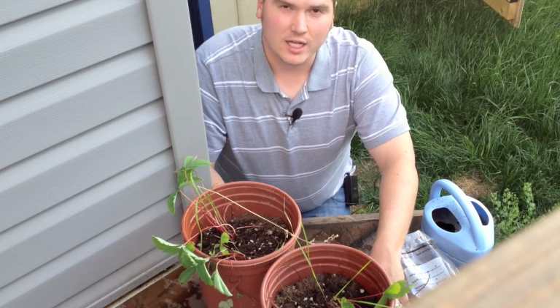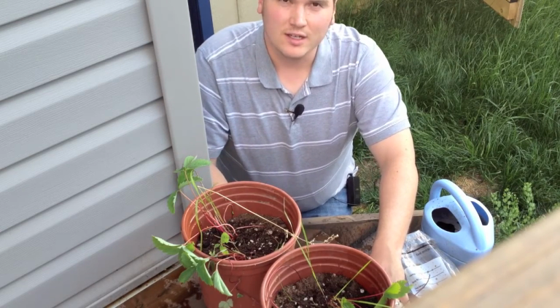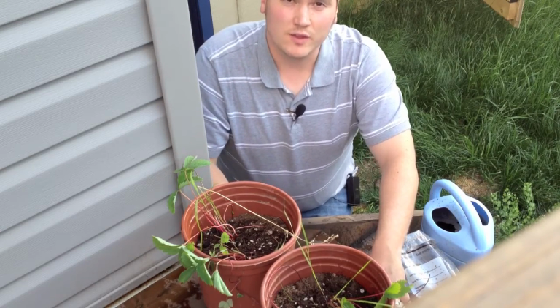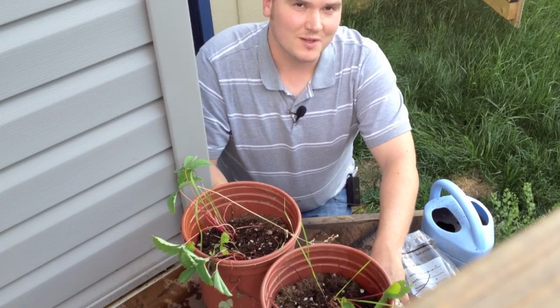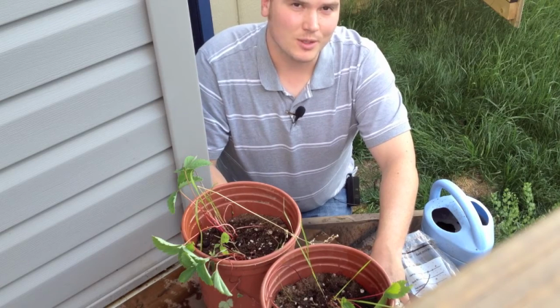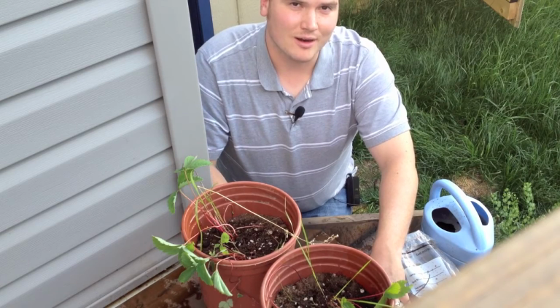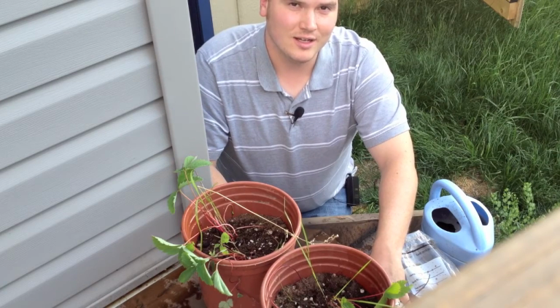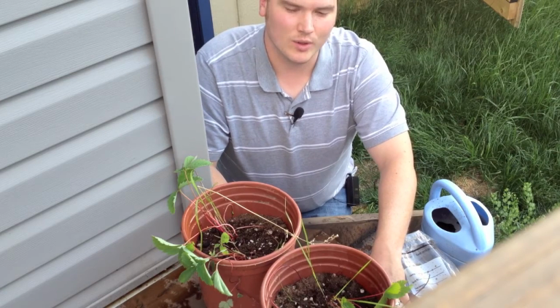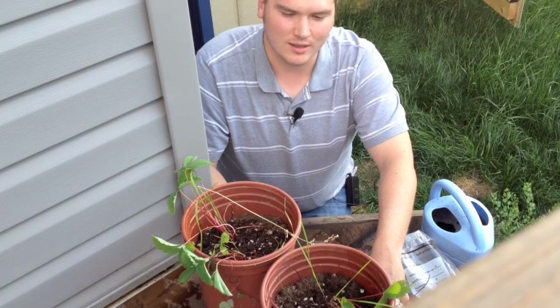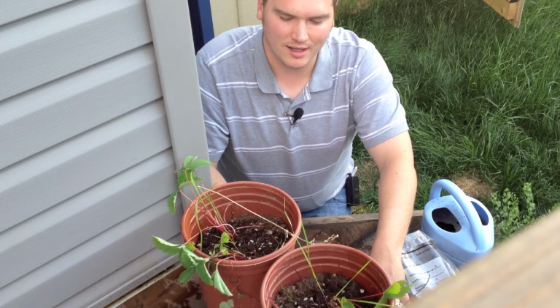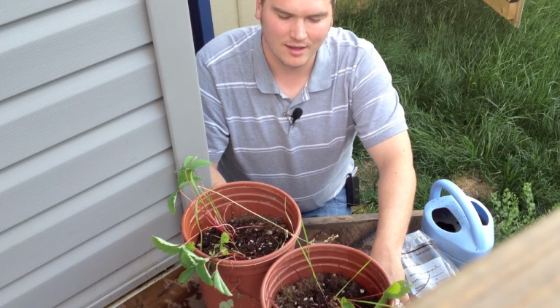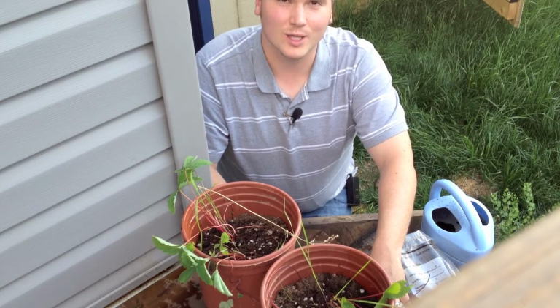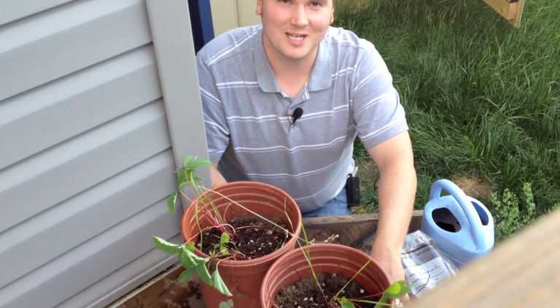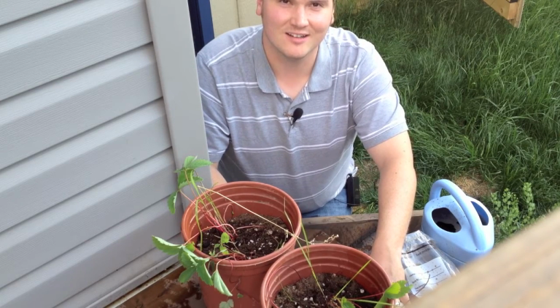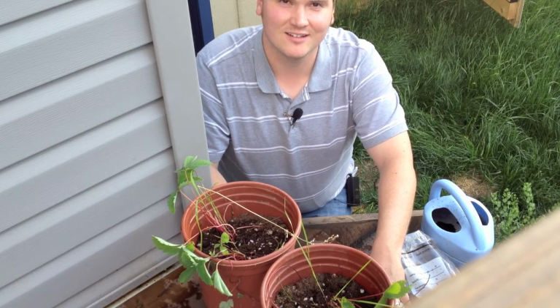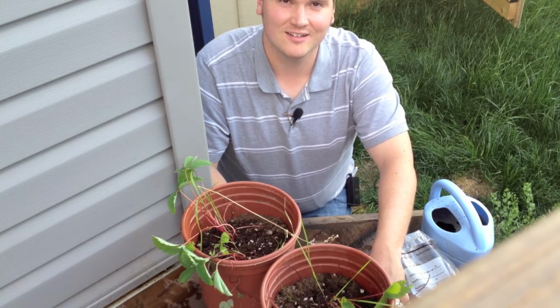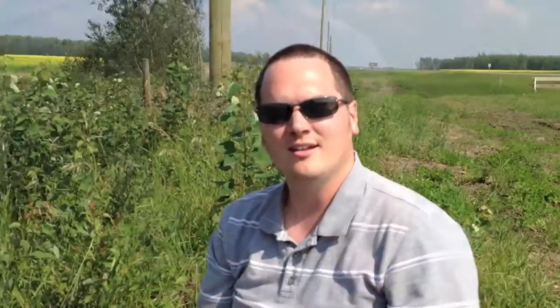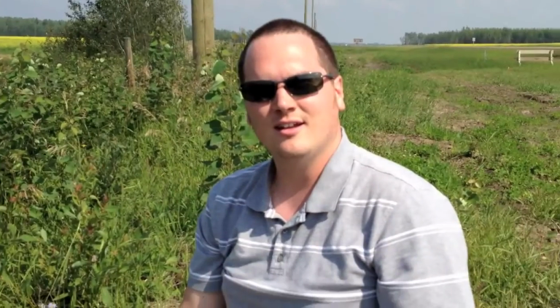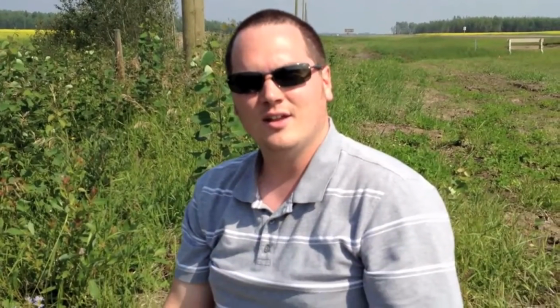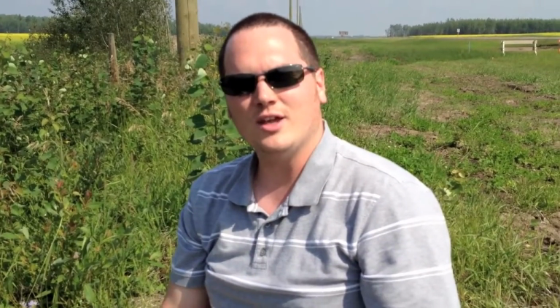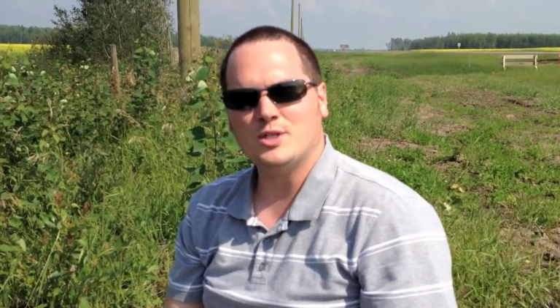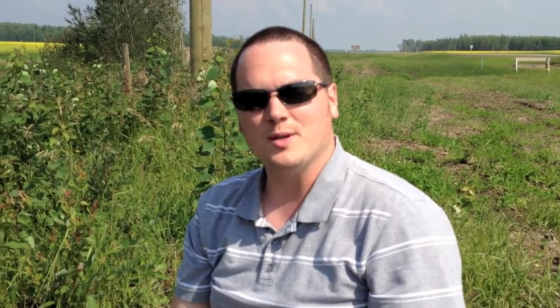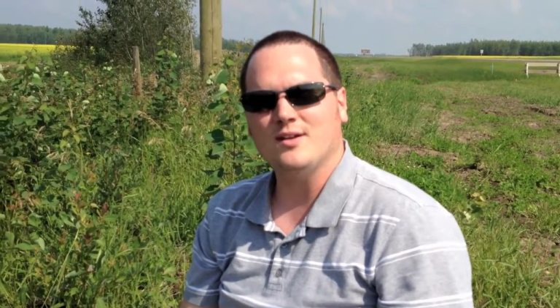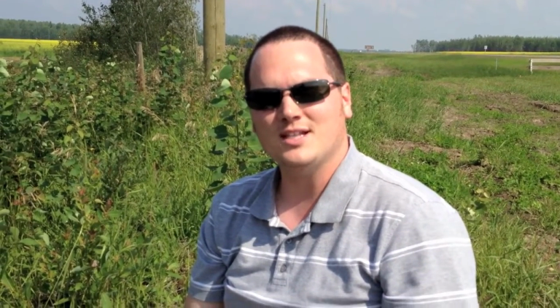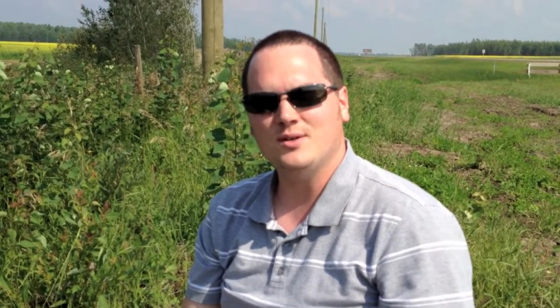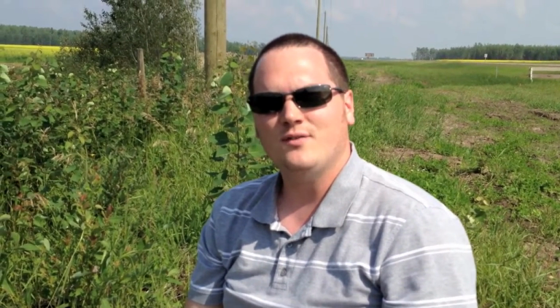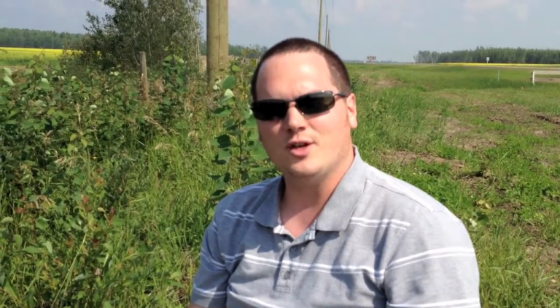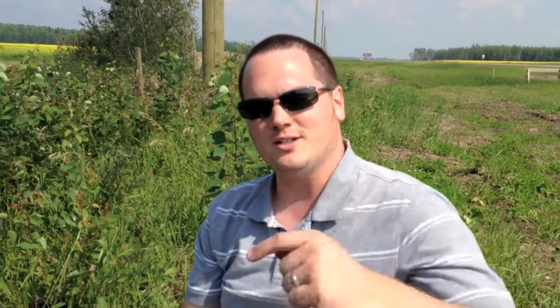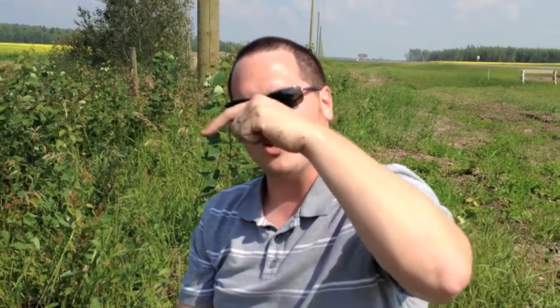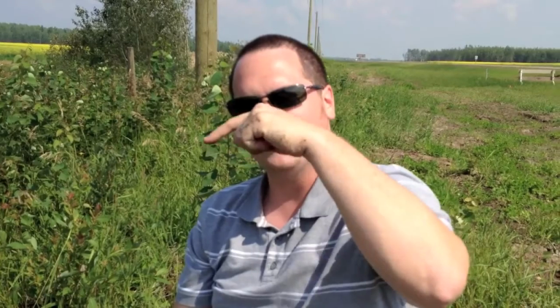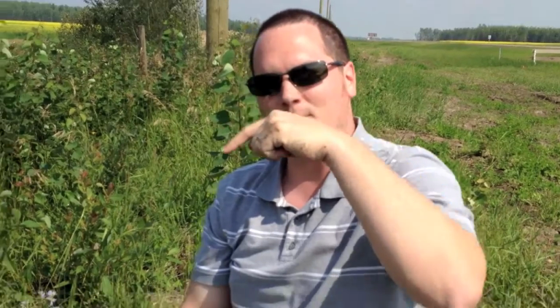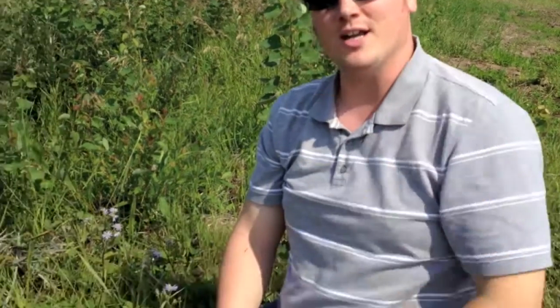Naturally, as with everything in the Alberta Urban Garden, we will keep you up to date. Thank you very much for joining me. If you like this video, feel free to subscribe — there should be a button right here.